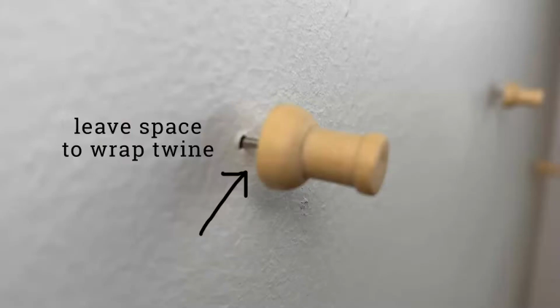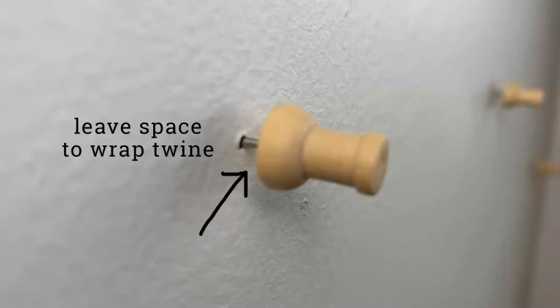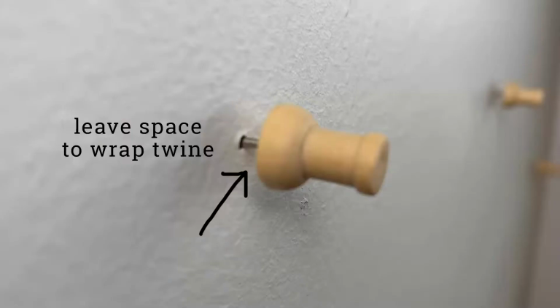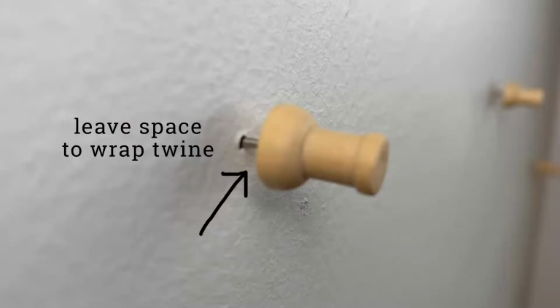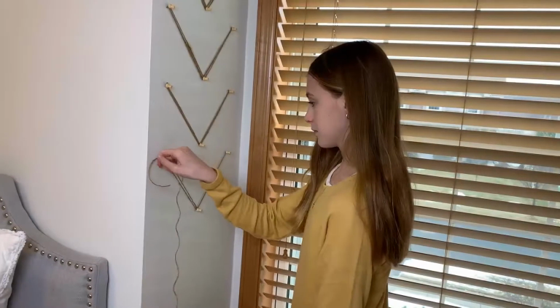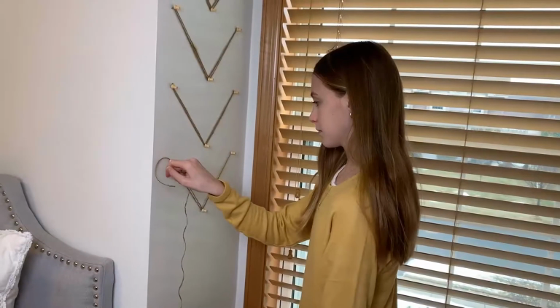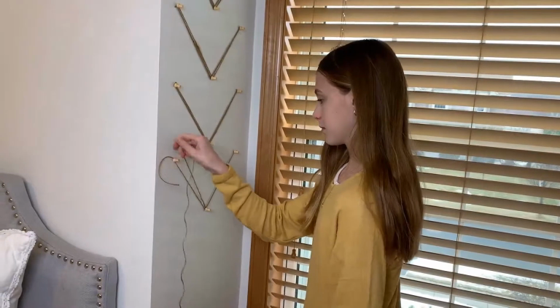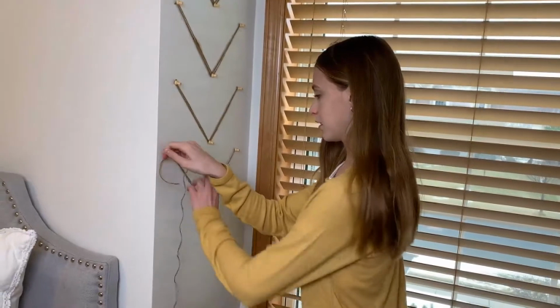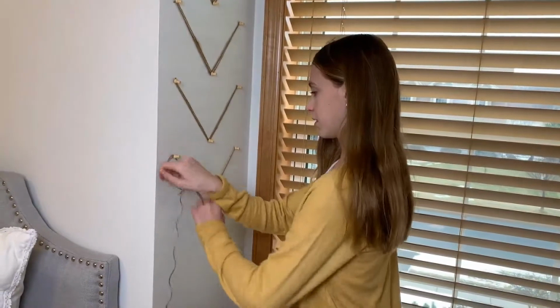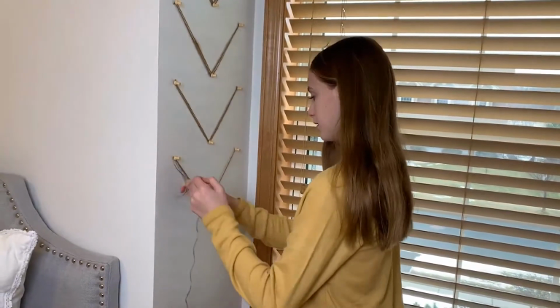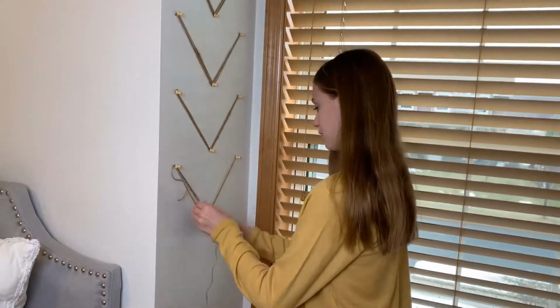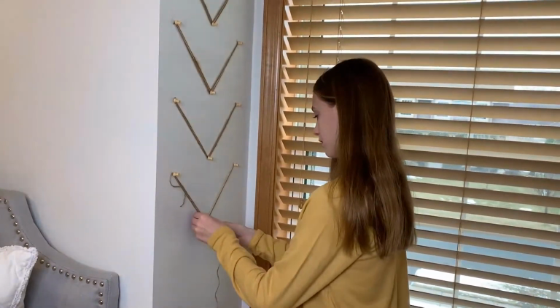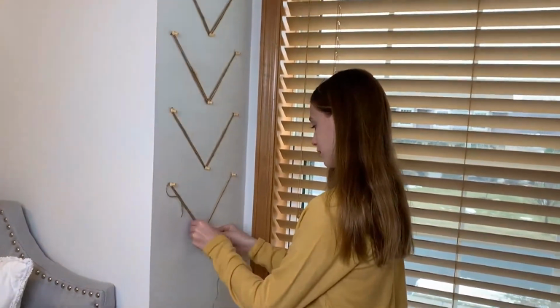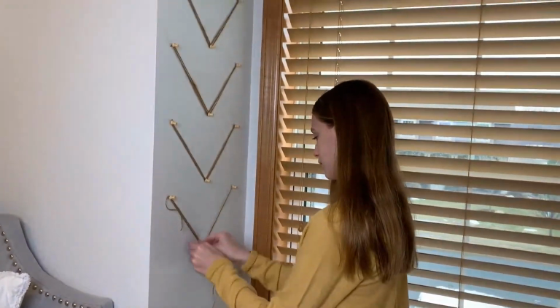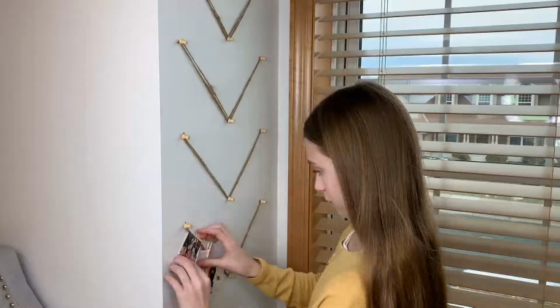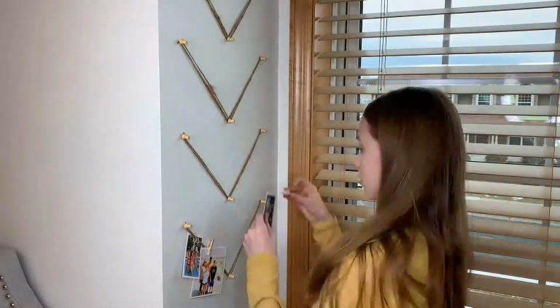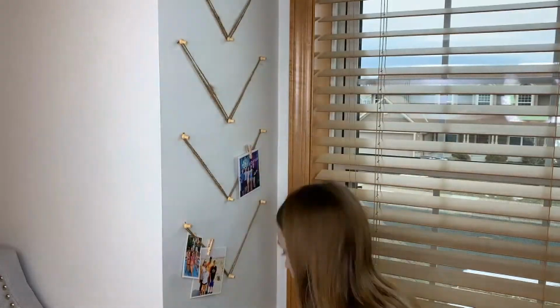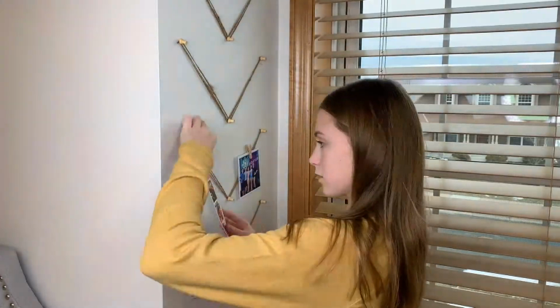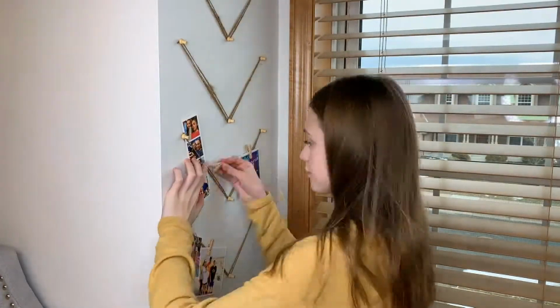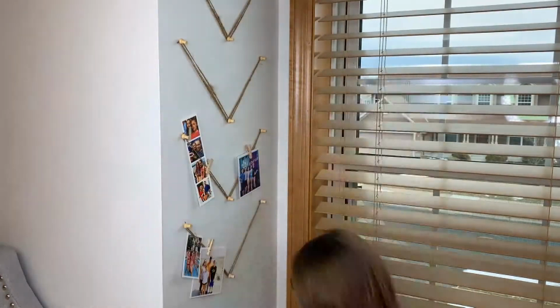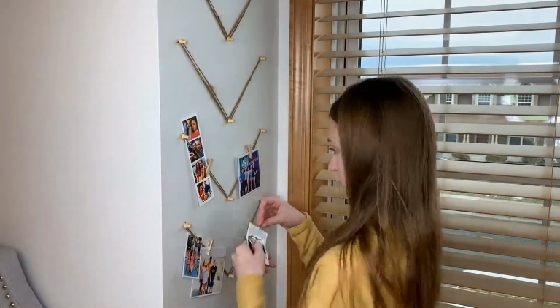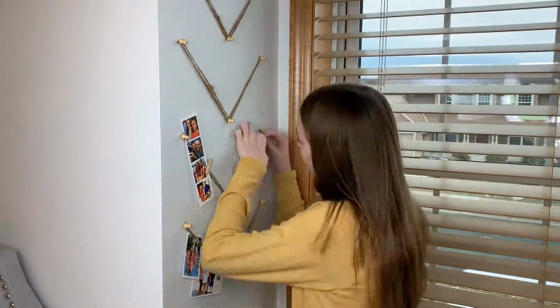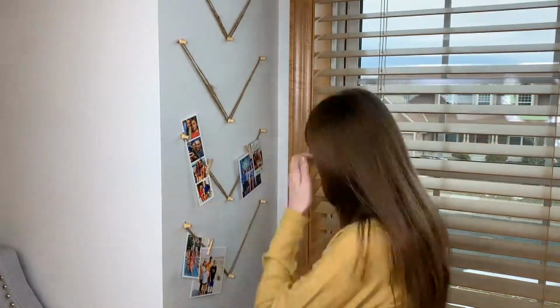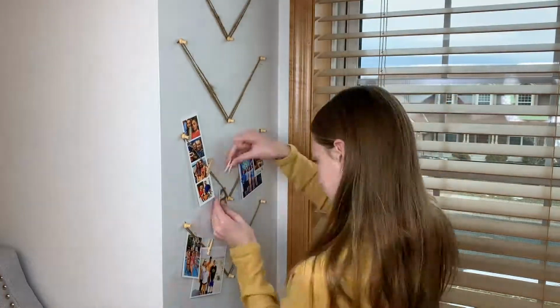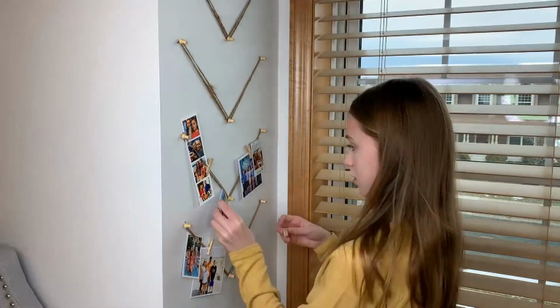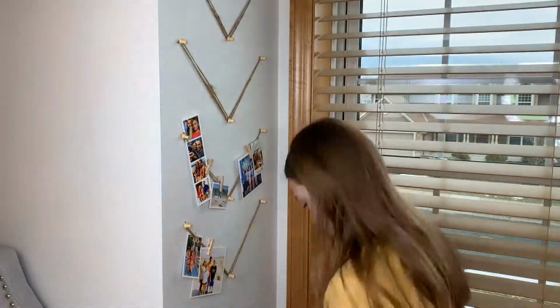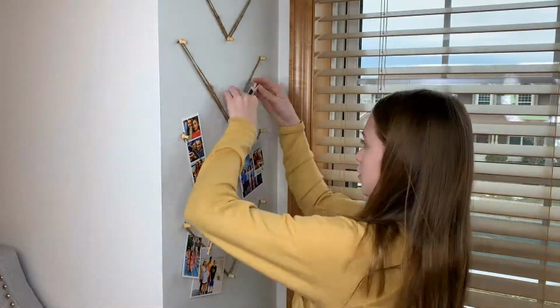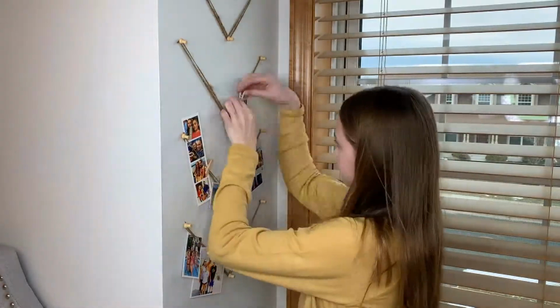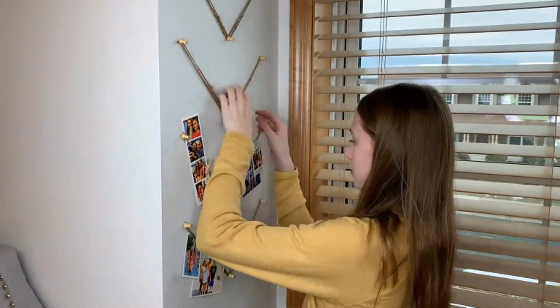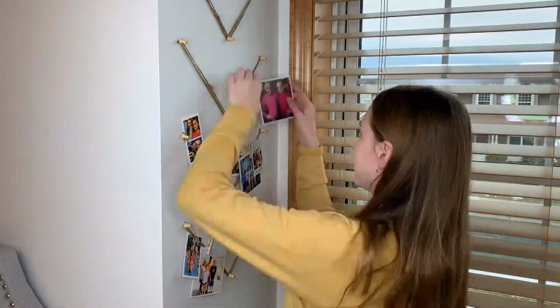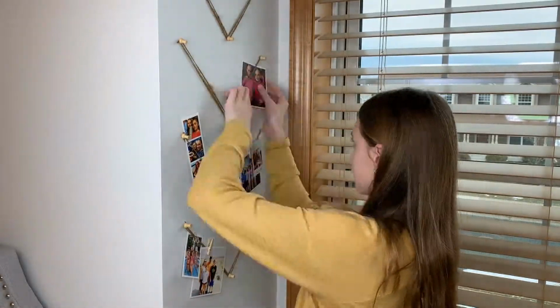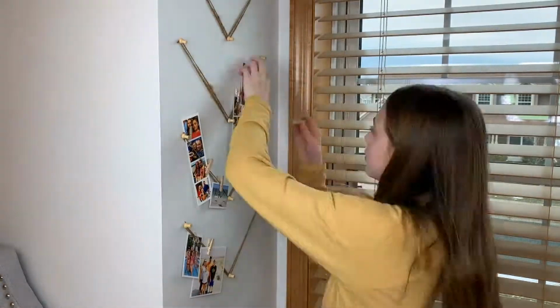Wrap and layer the twine between the pins for stability. Then start attaching your photos and mini prints with clothespins and paper clips.